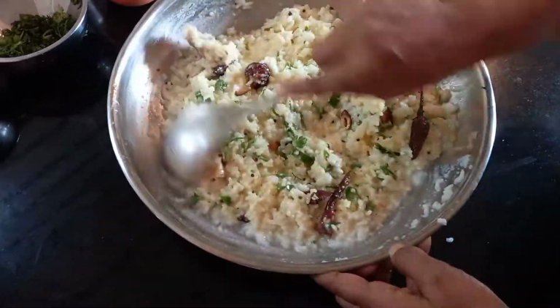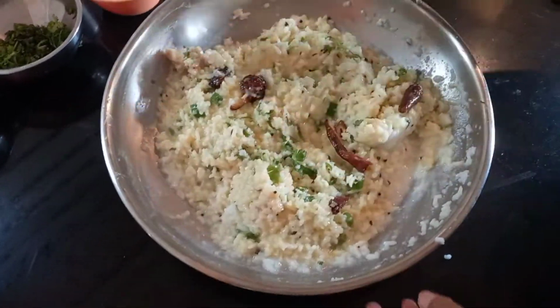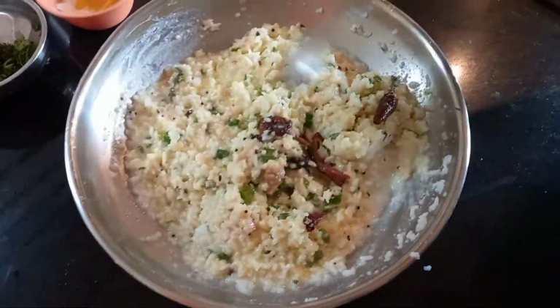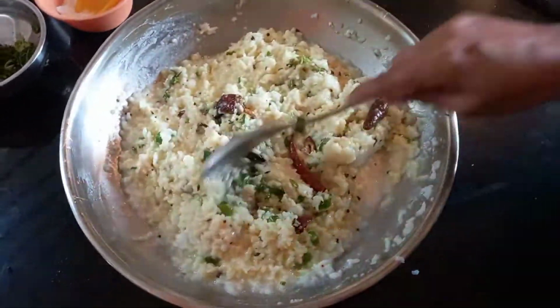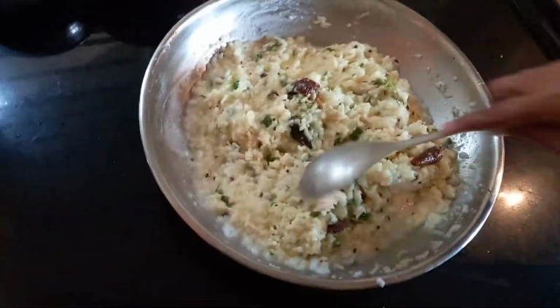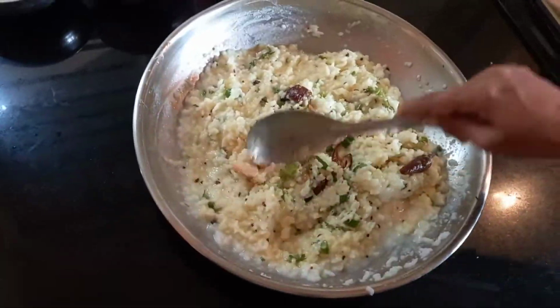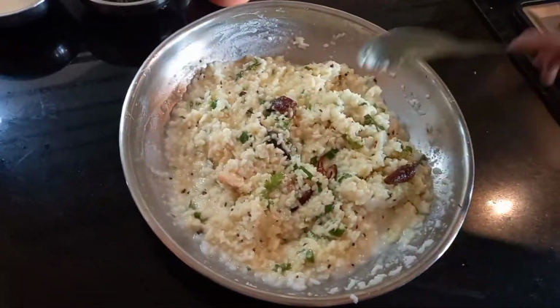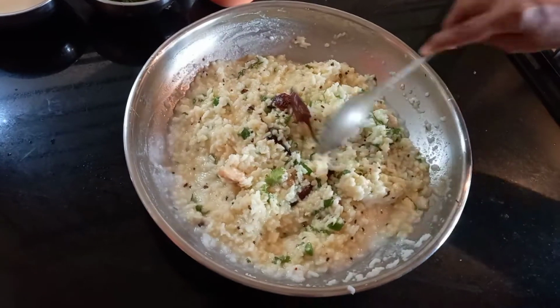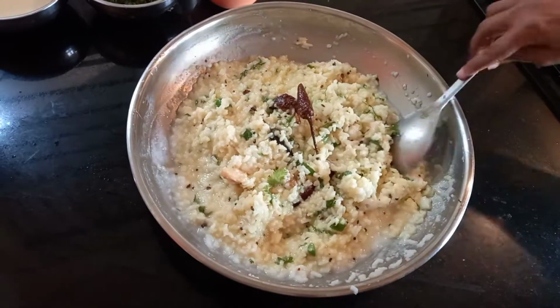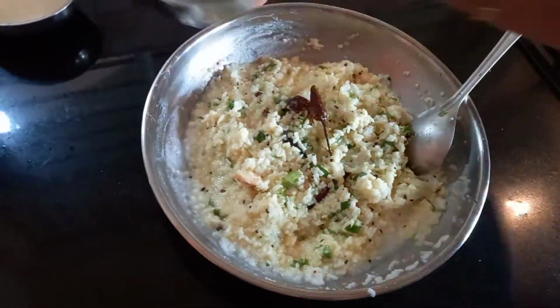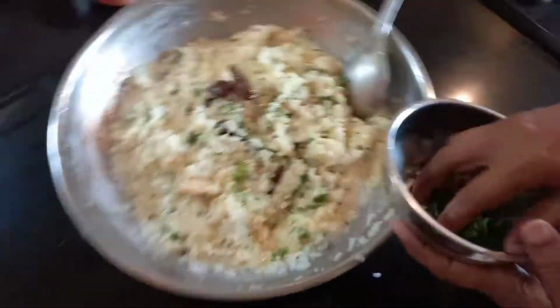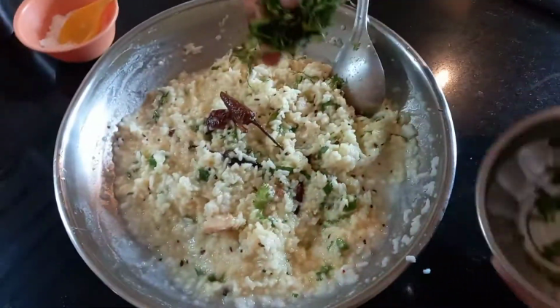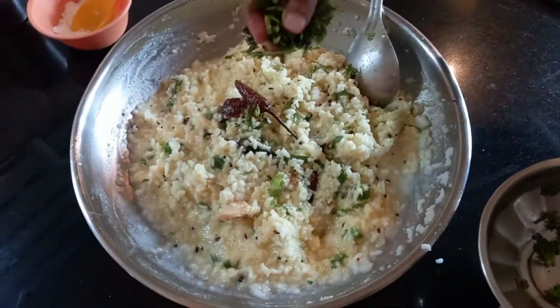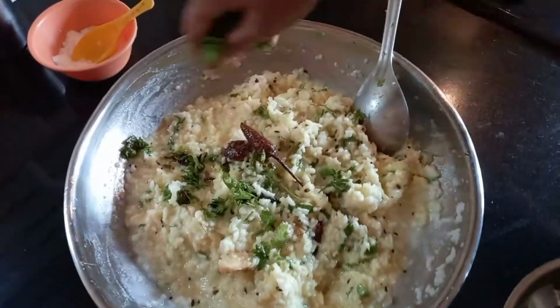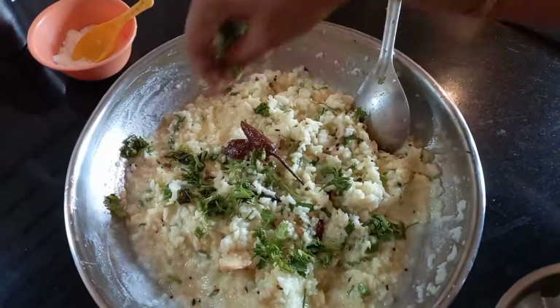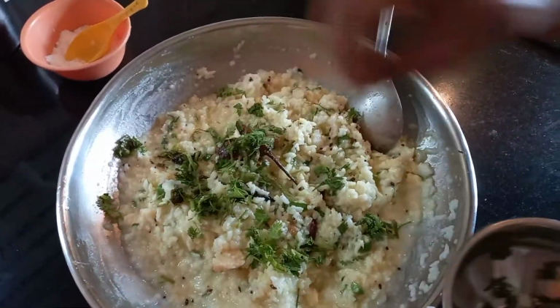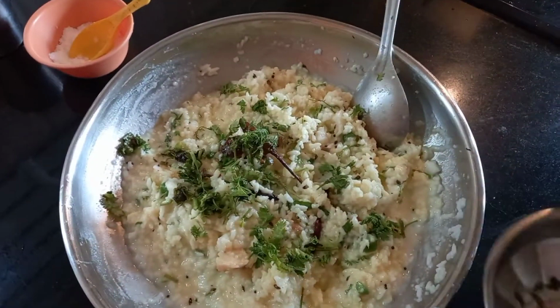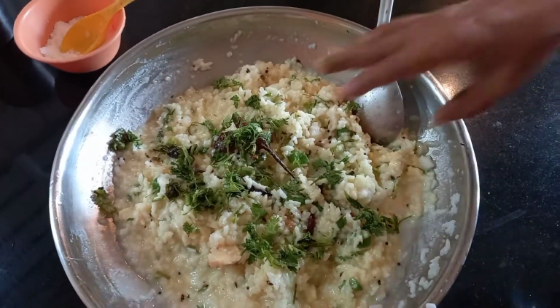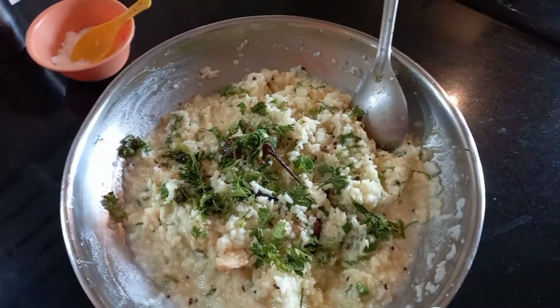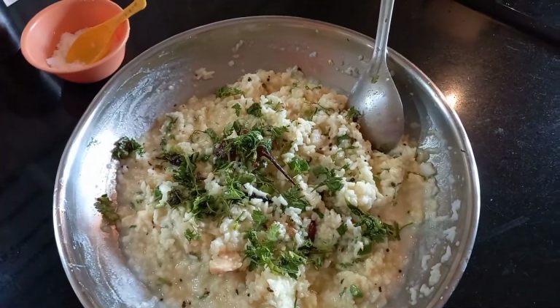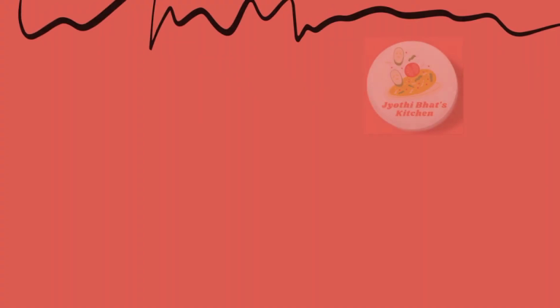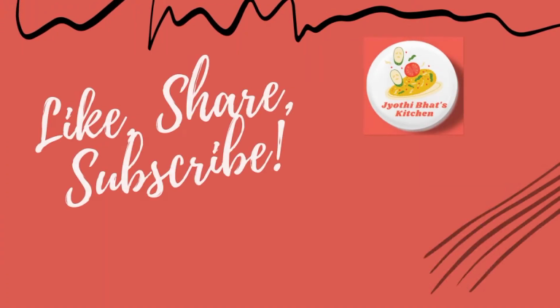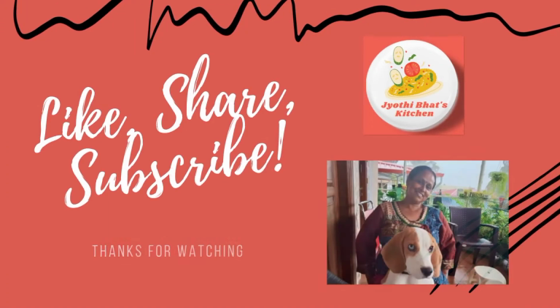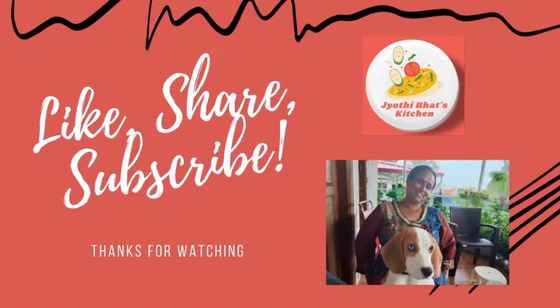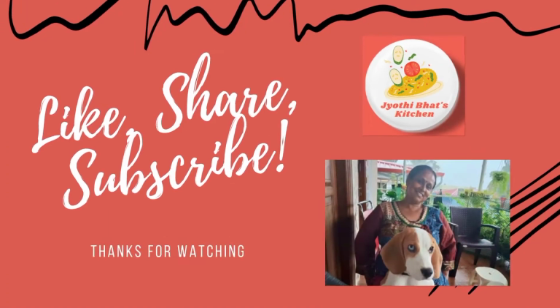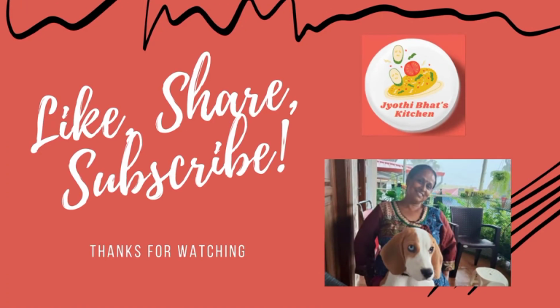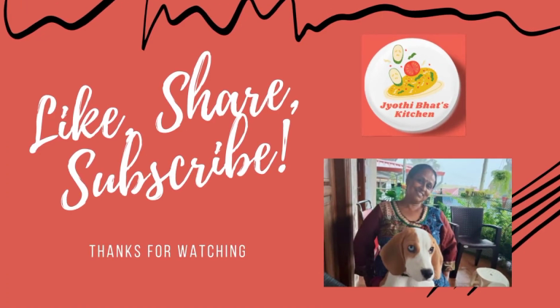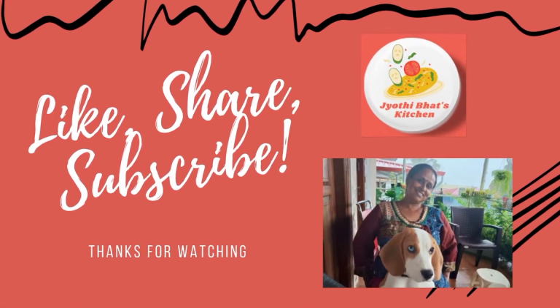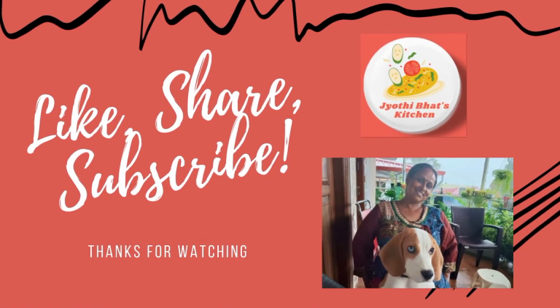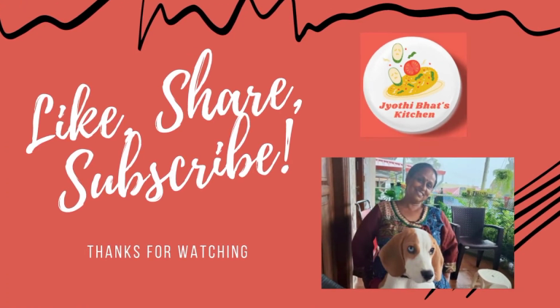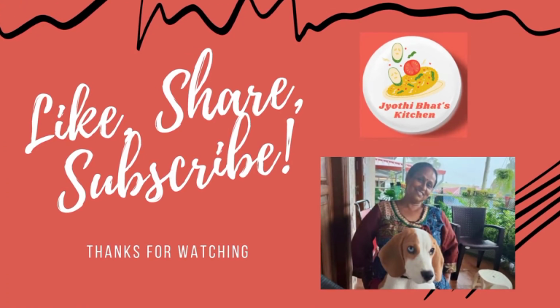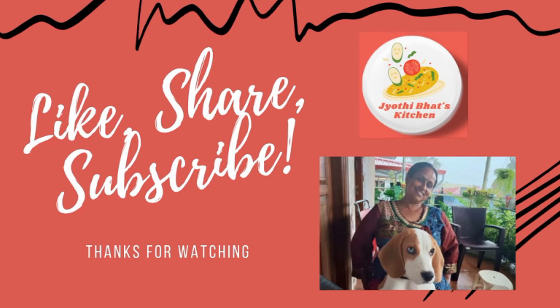Main tips for curd rice: add milk — that is important. Then put the seasoning with ghee, it will give a special taste. Try this and give feedback.